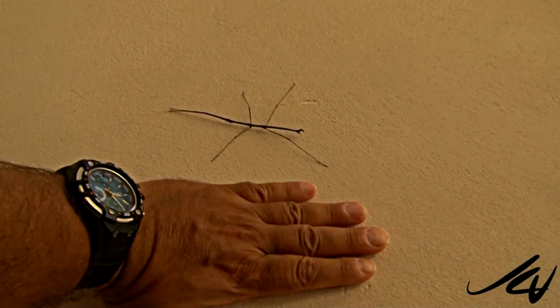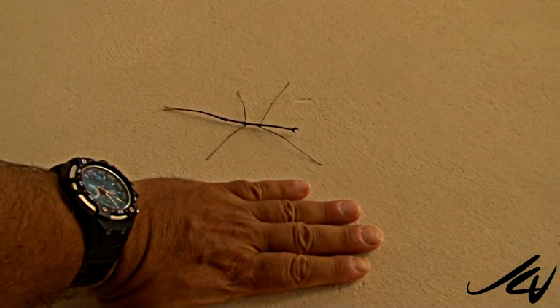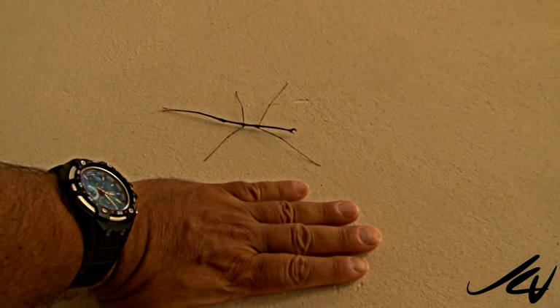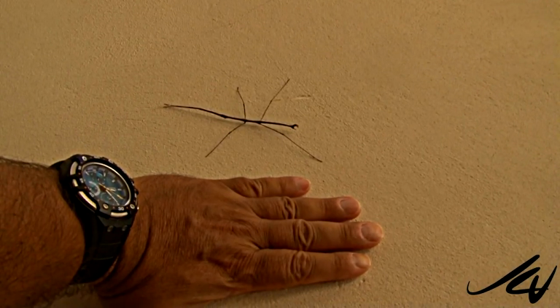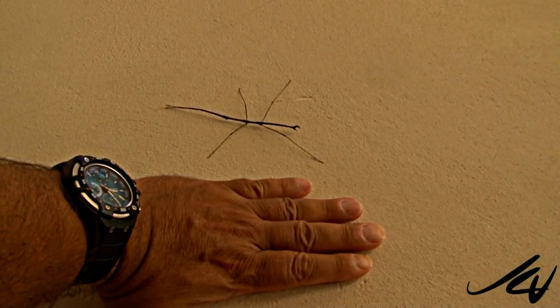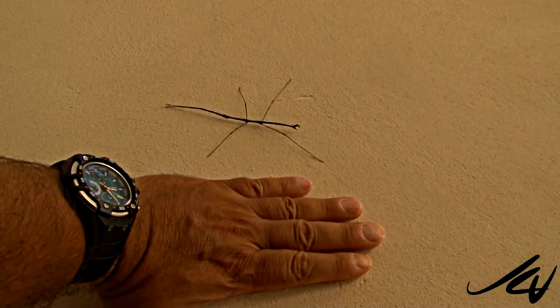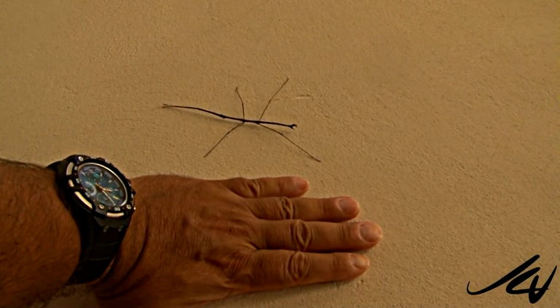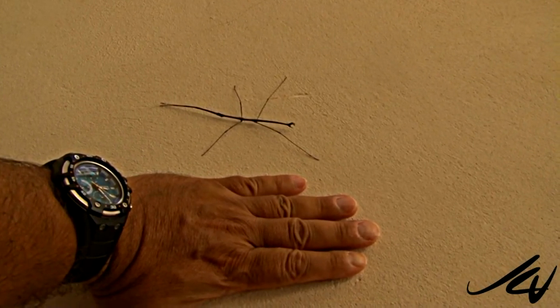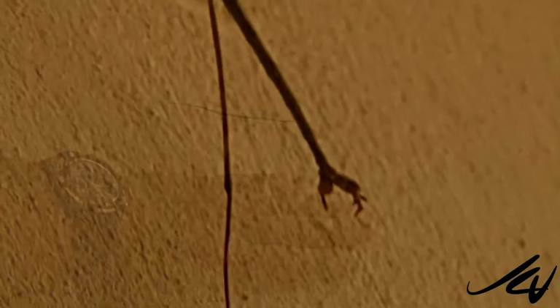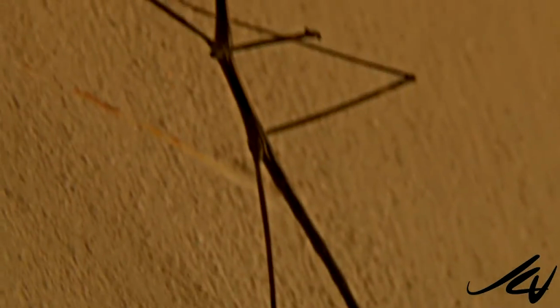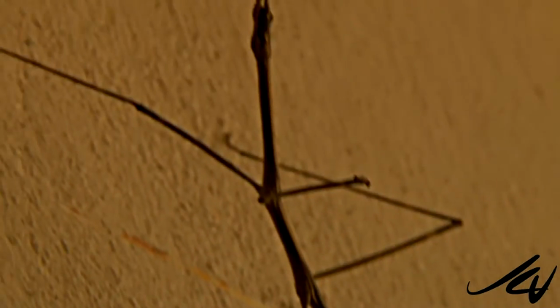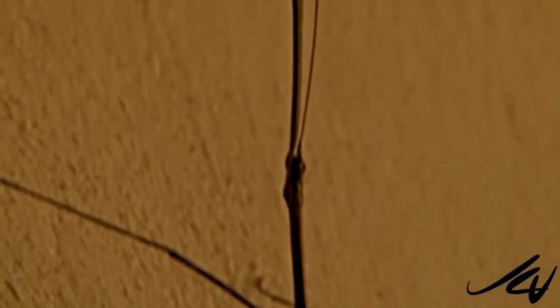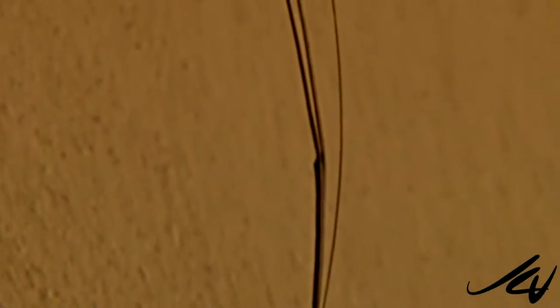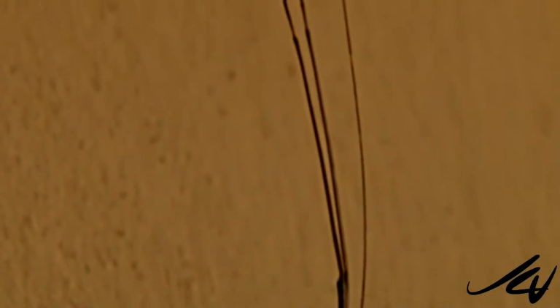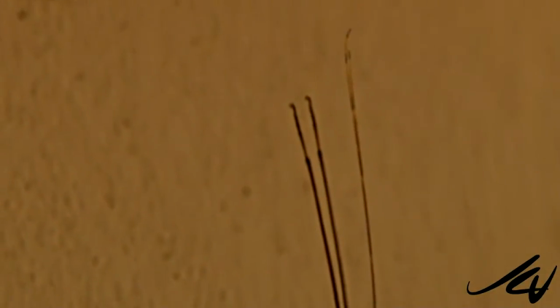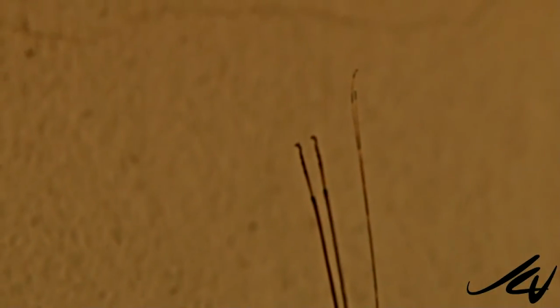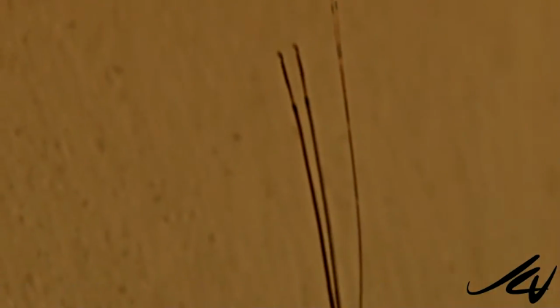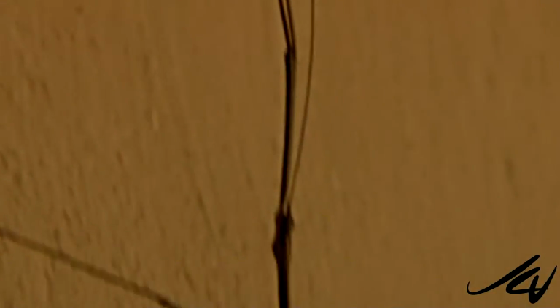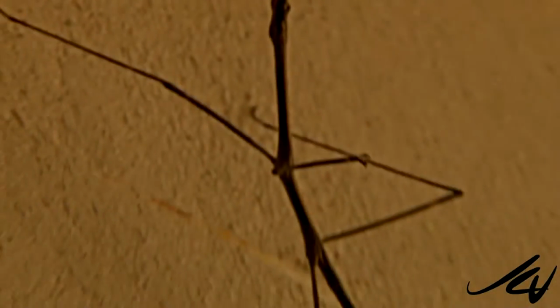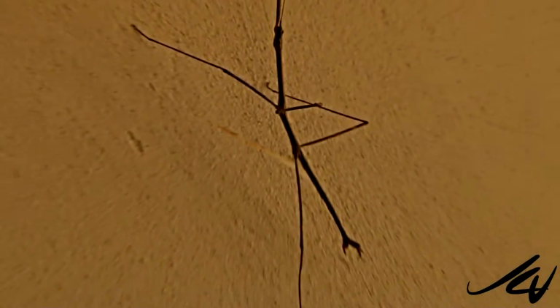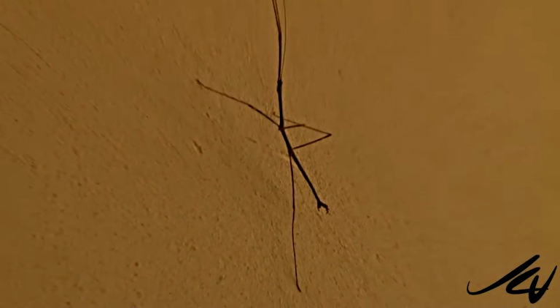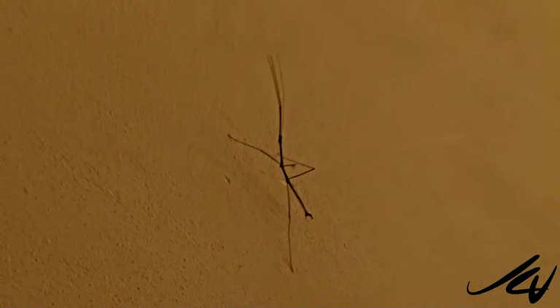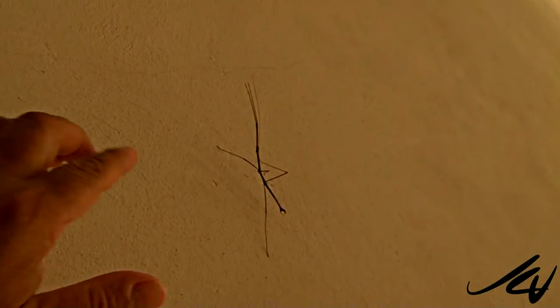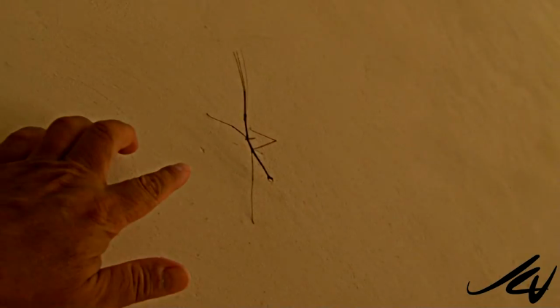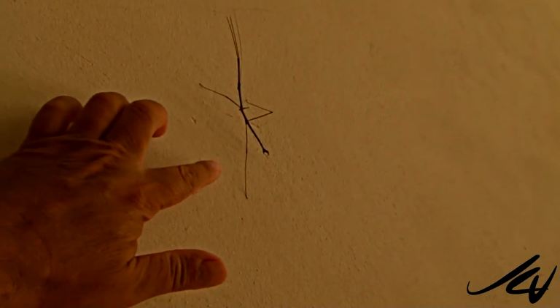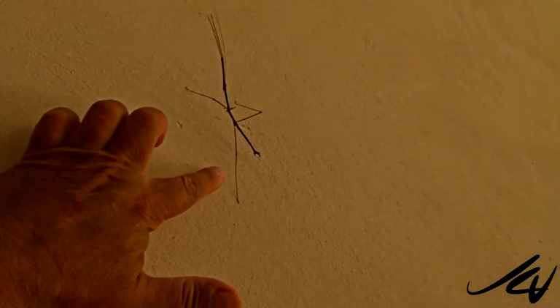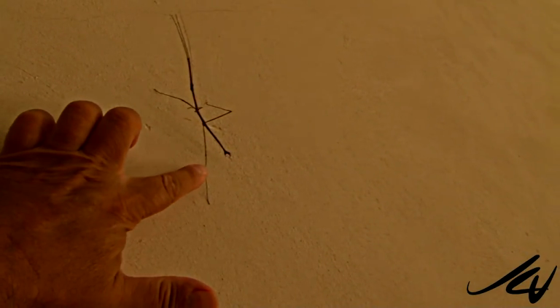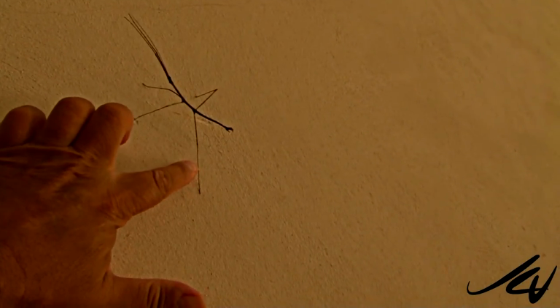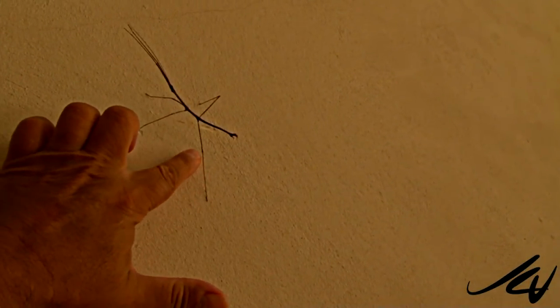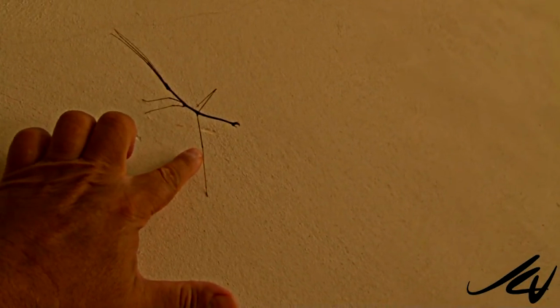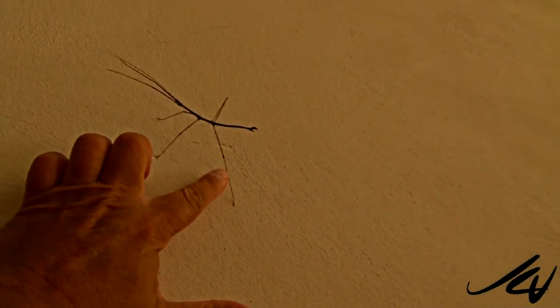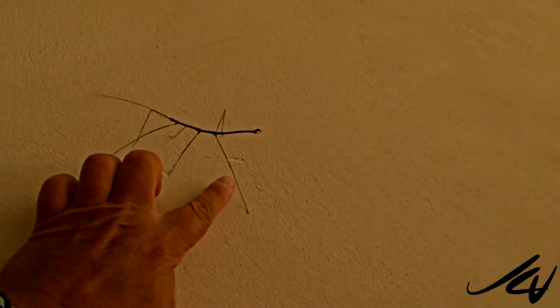He's big. He's menacing looking. I've never seen one in real life before so I didn't know what to expect. But when I started pestering him with my fingers, I found out that they can jump quite nicely — and he jumped on my shoulder.